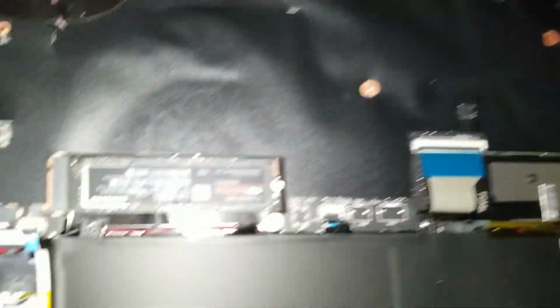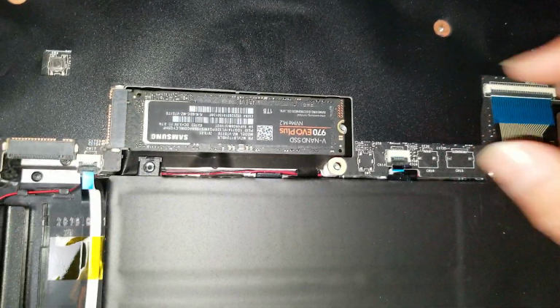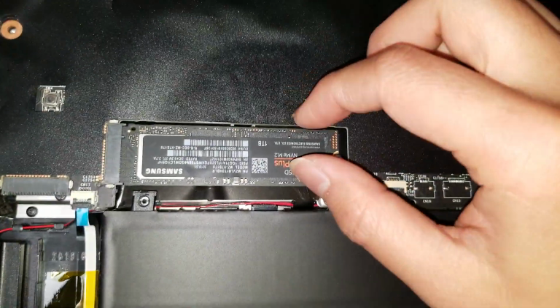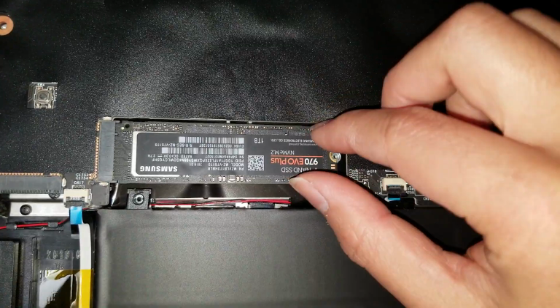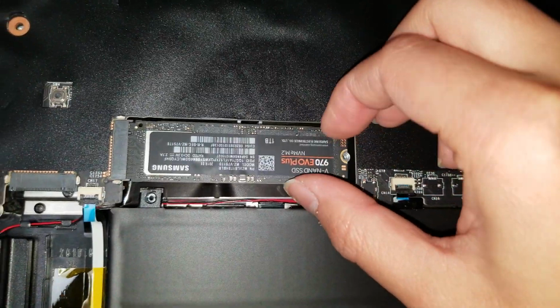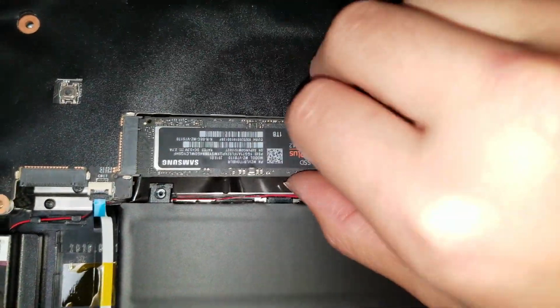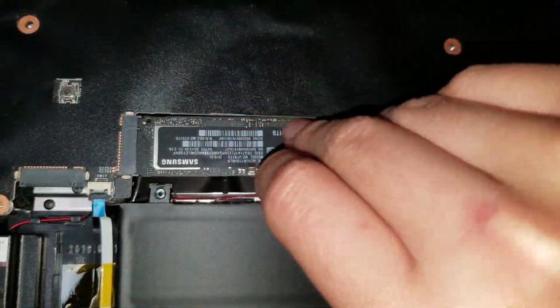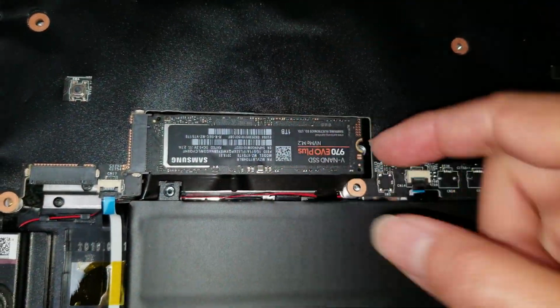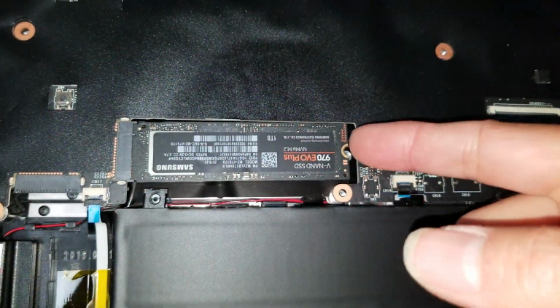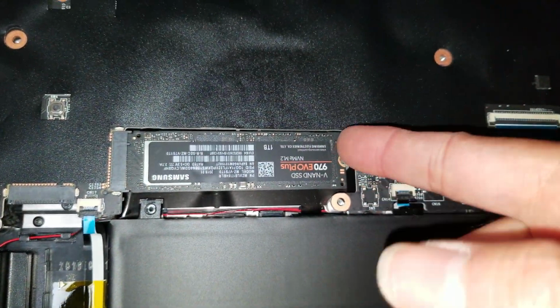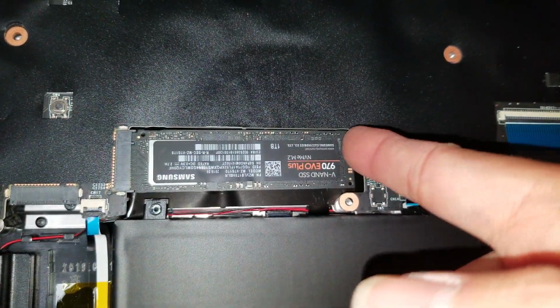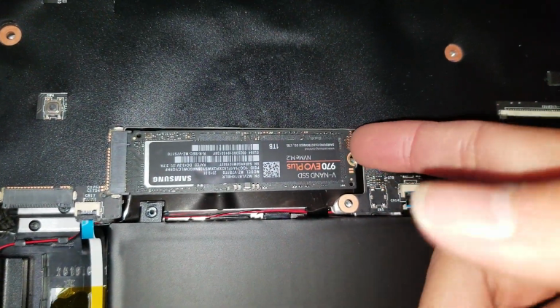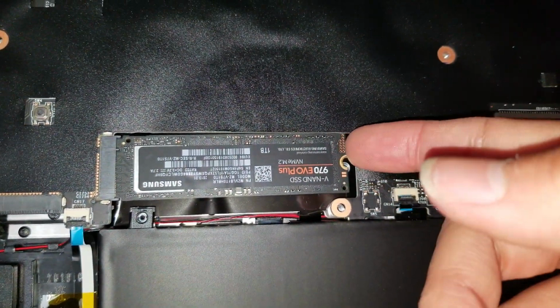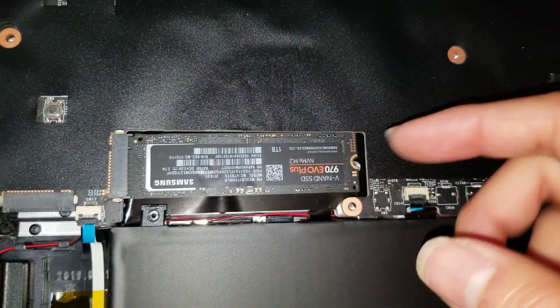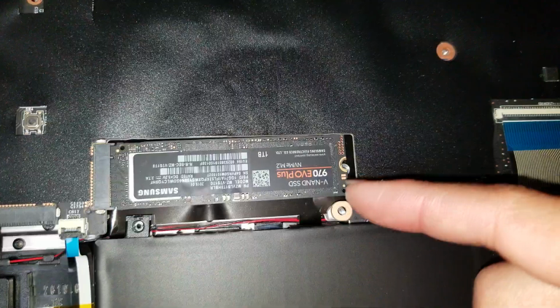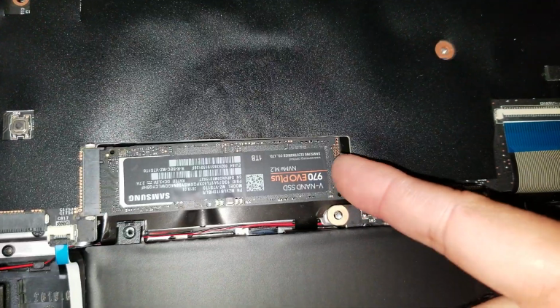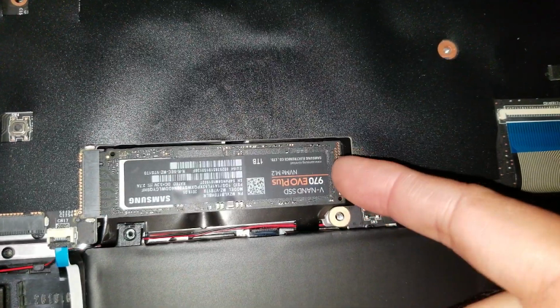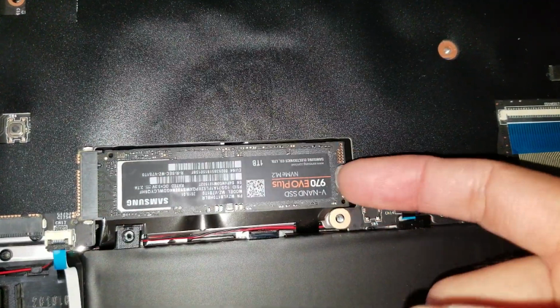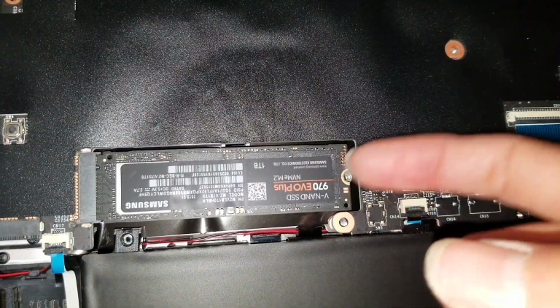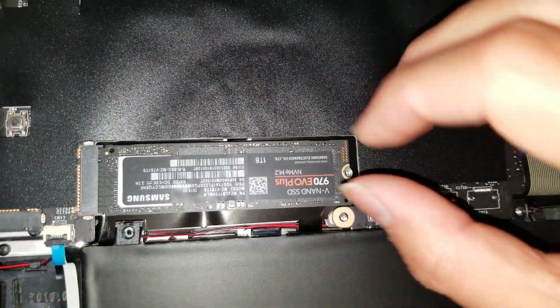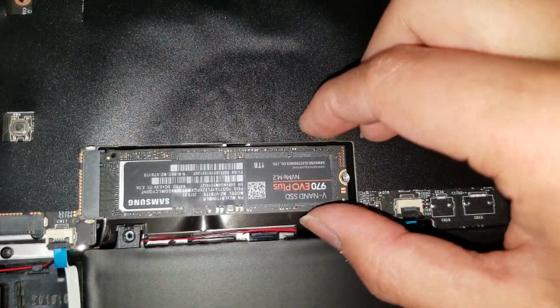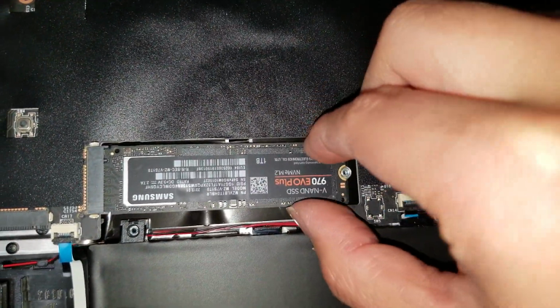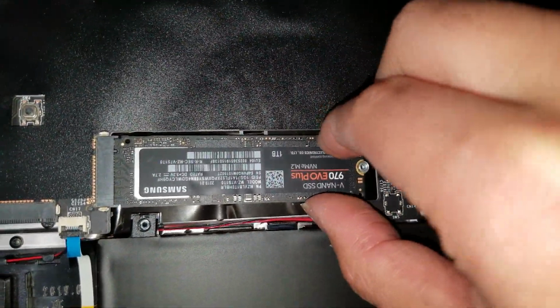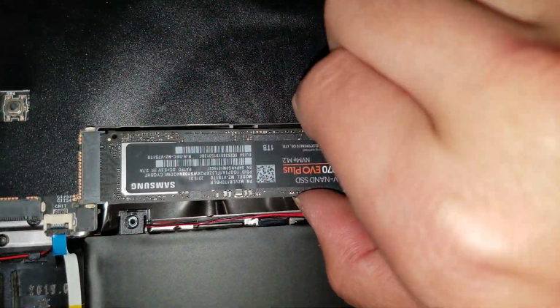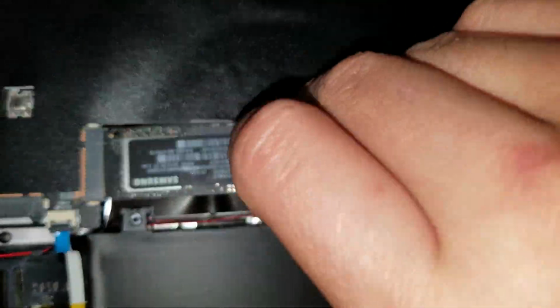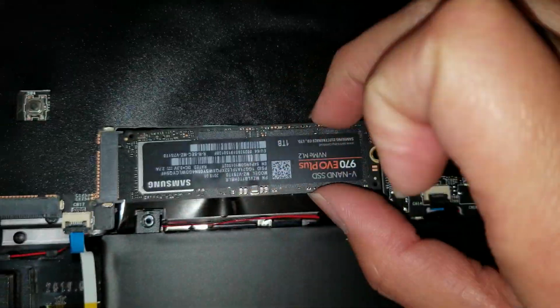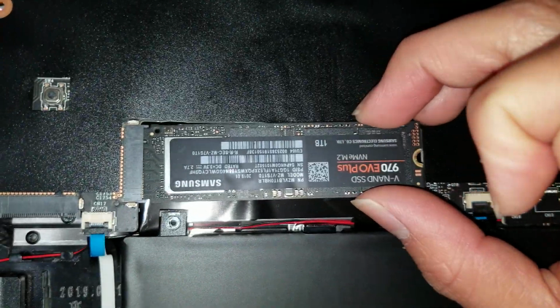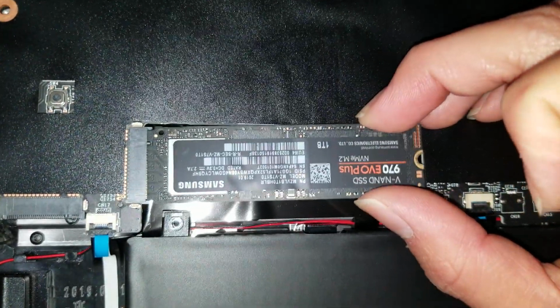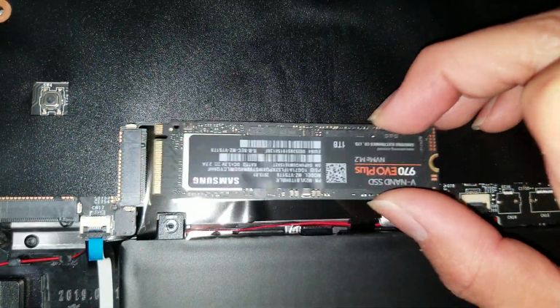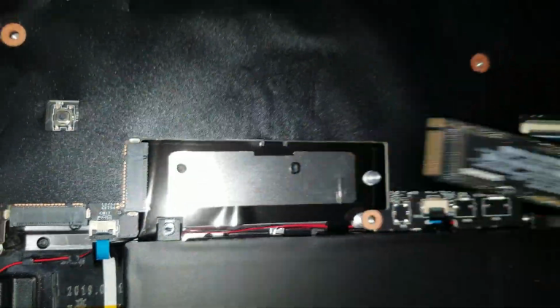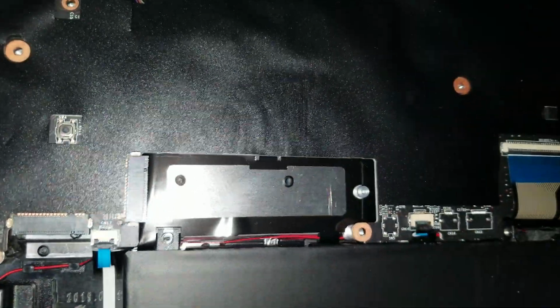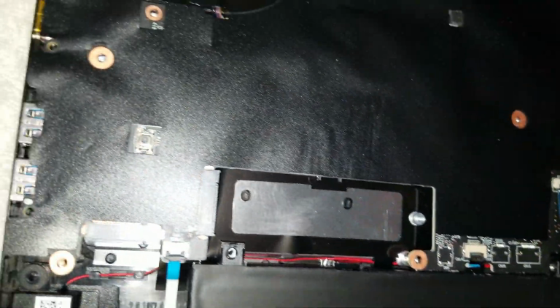Remove the other SSD — just get under it. It's caught under the board. Lift it up, wiggle it back, and take it out.